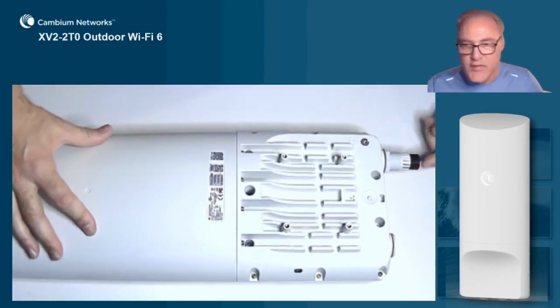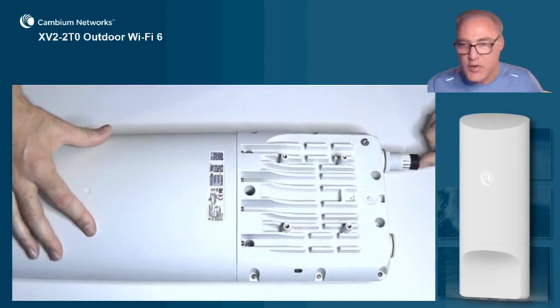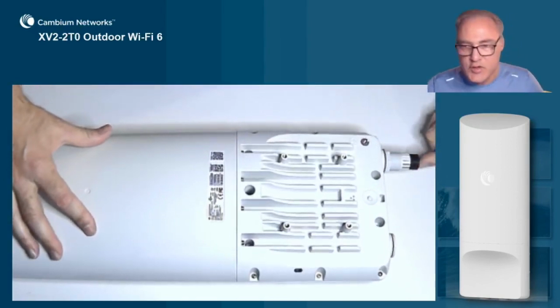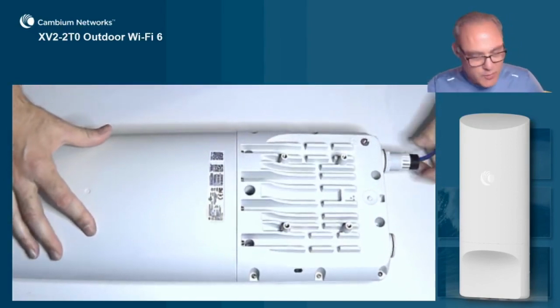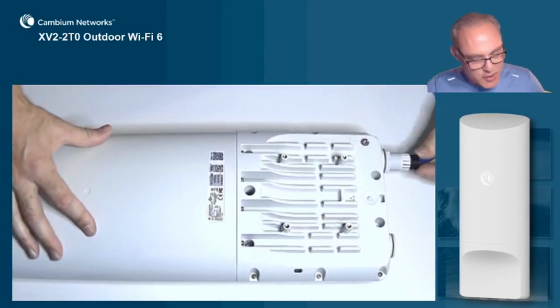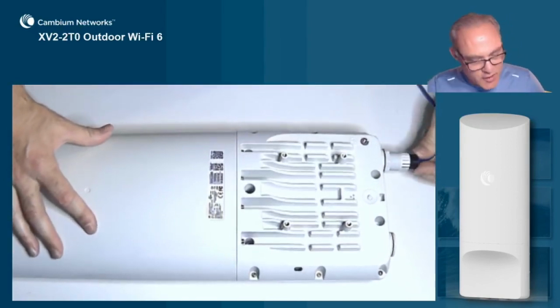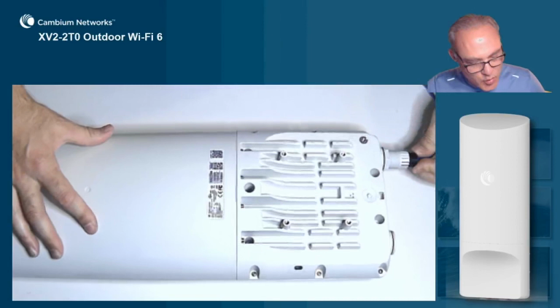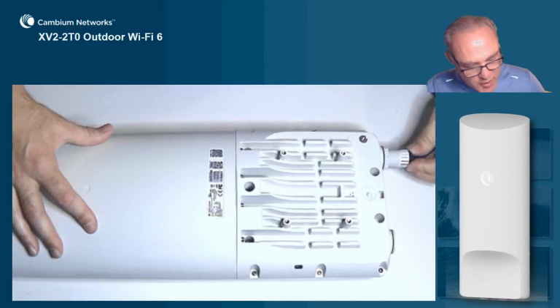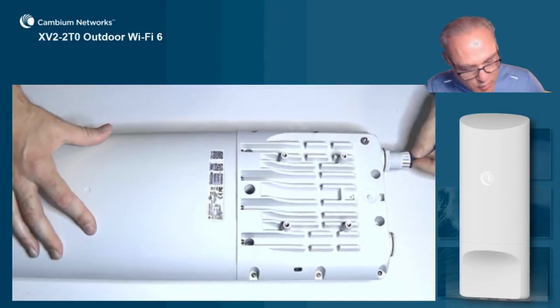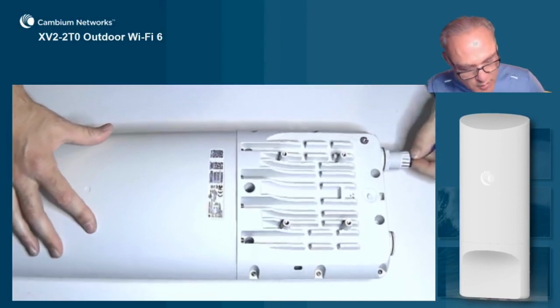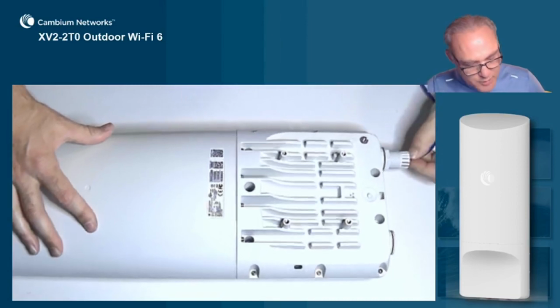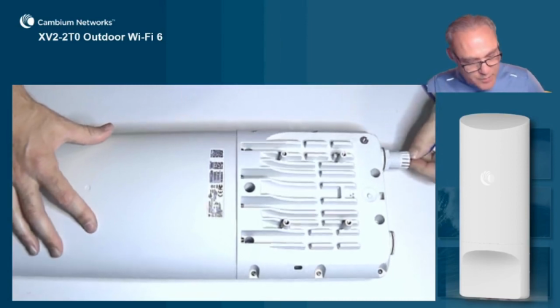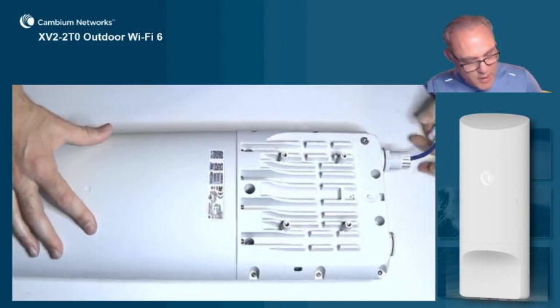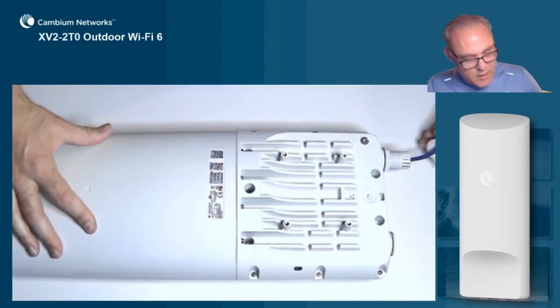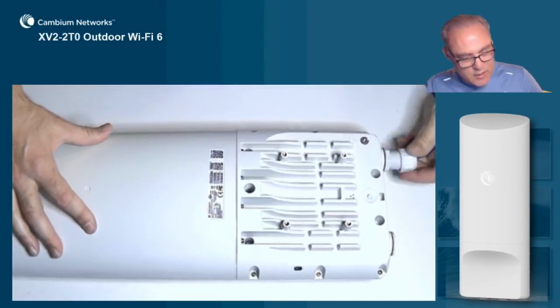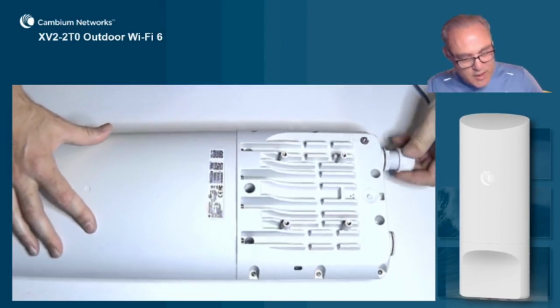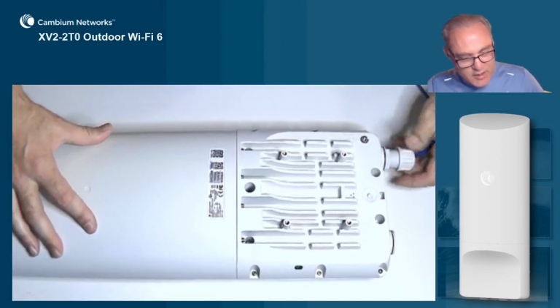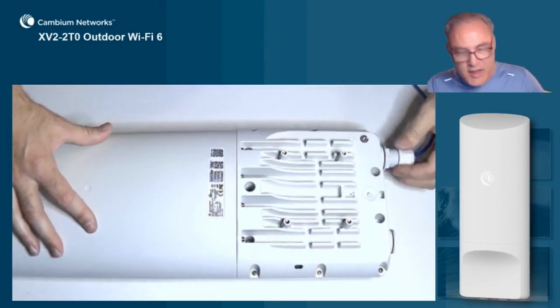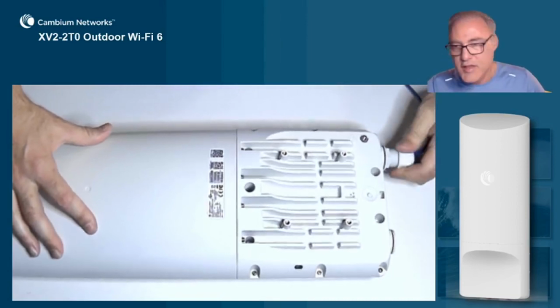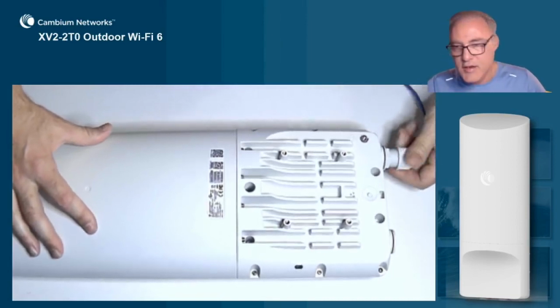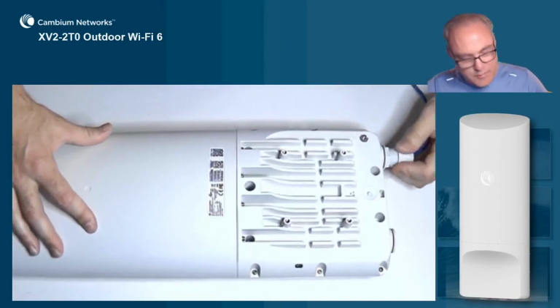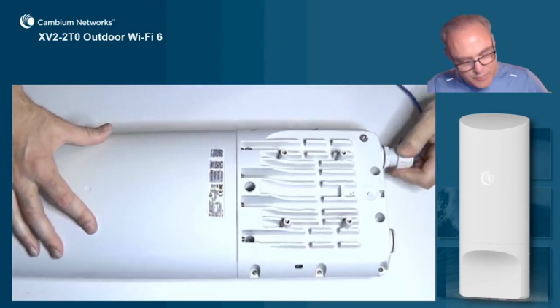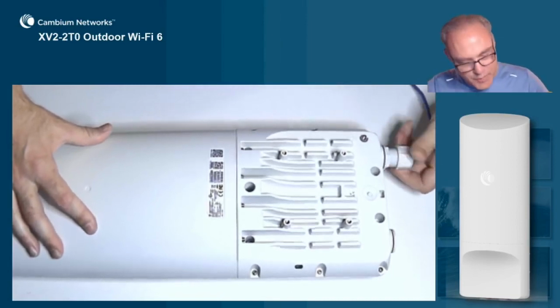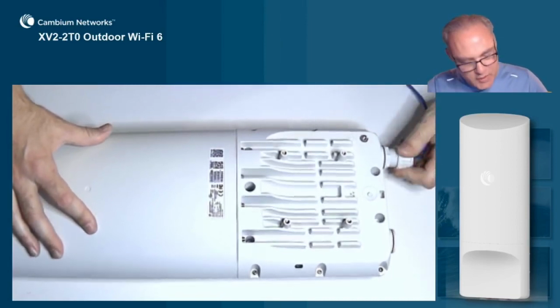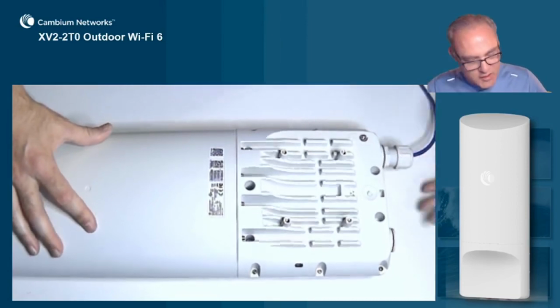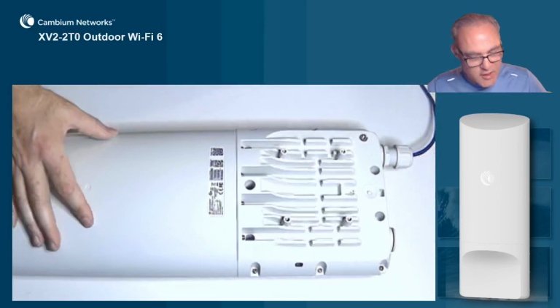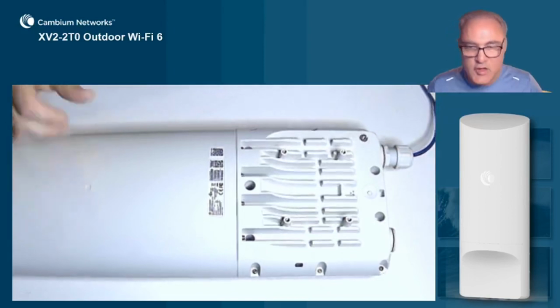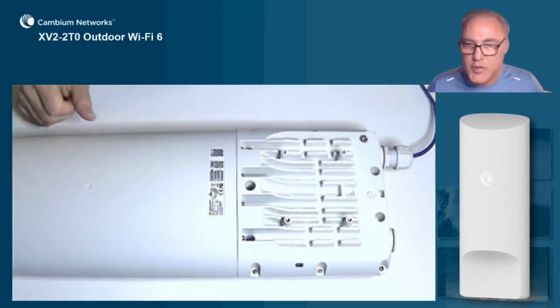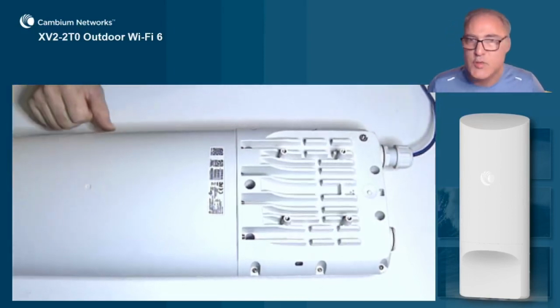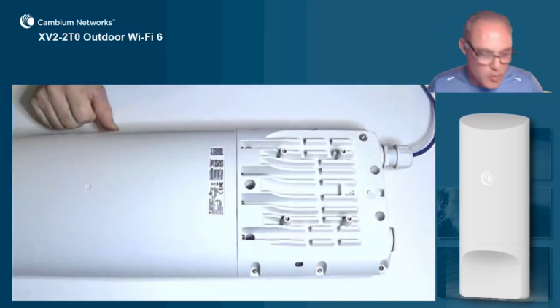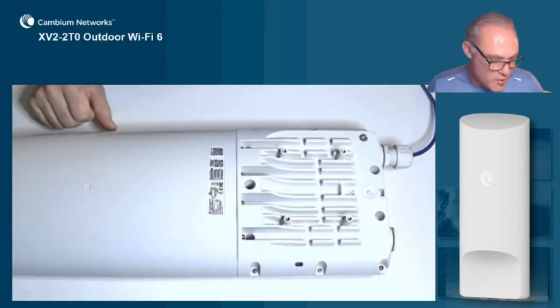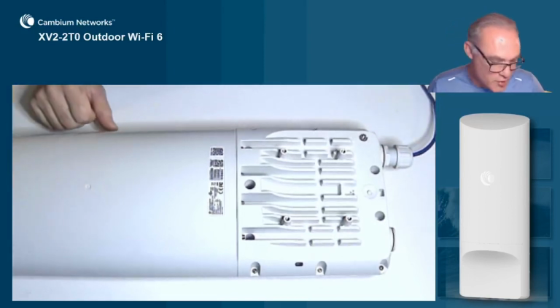Finally, we're going to push in the rubber cable grommet, and again tighten the end nut — just tight enough to compress the rubber grommet — and you're done.